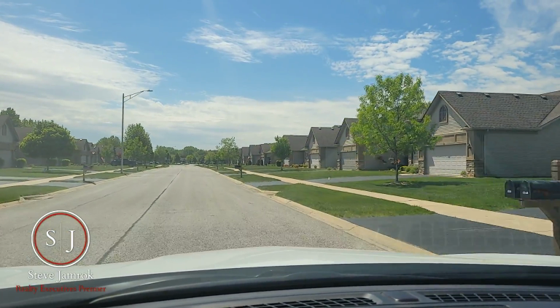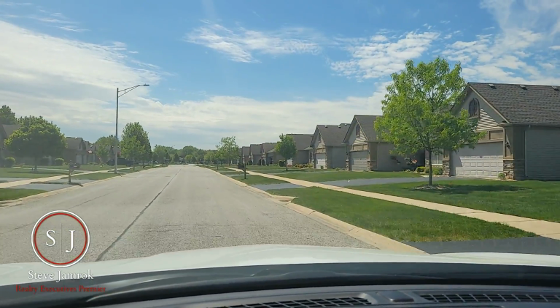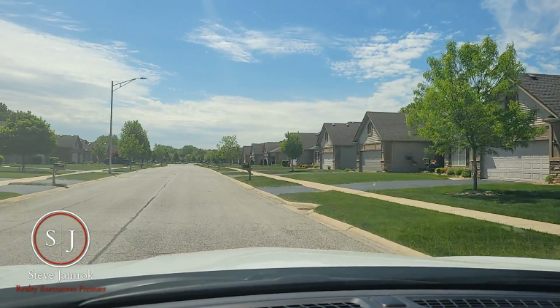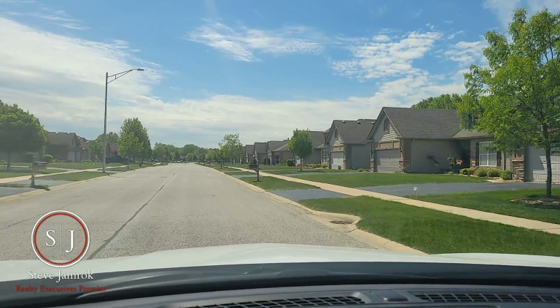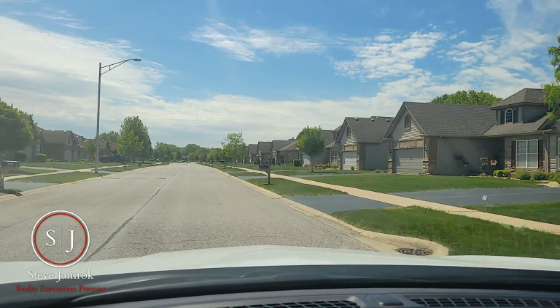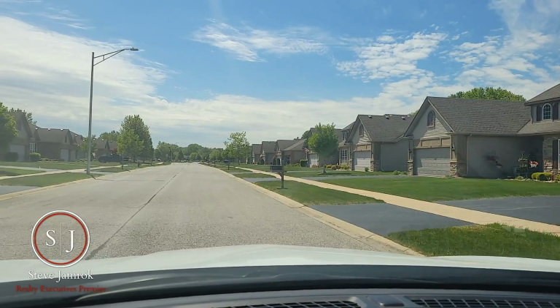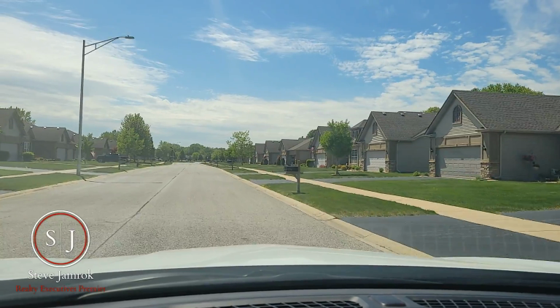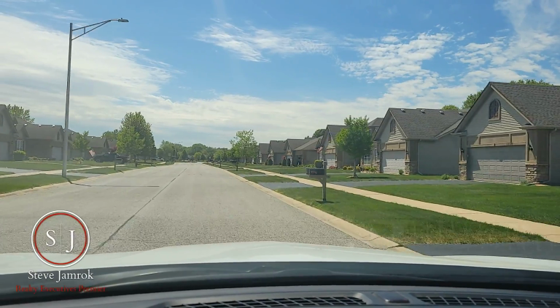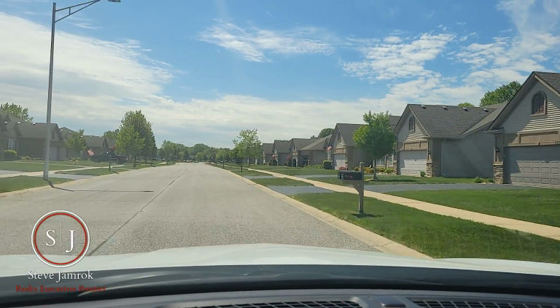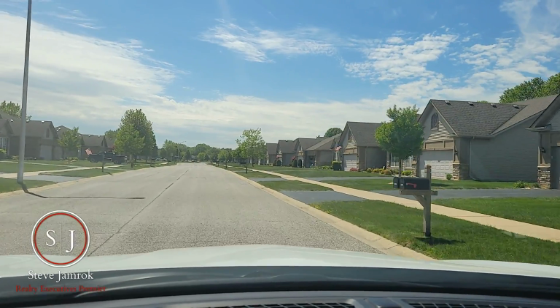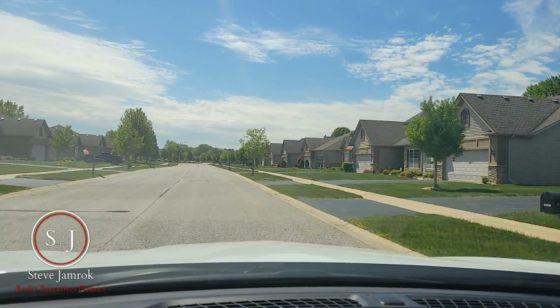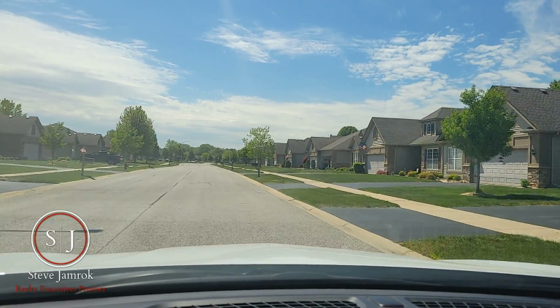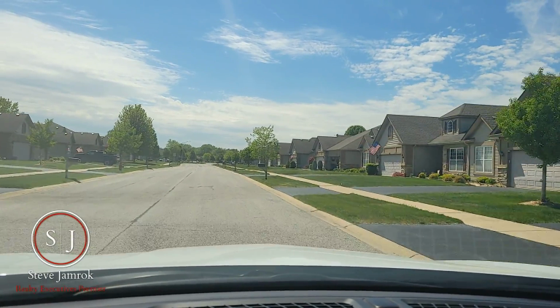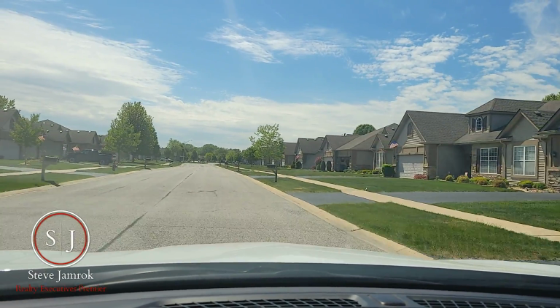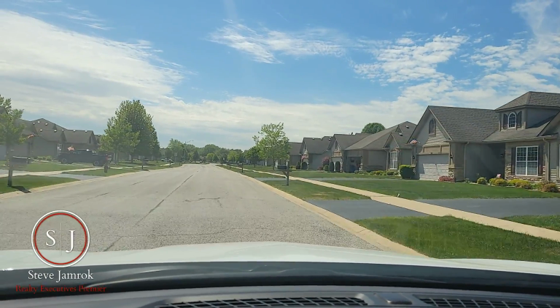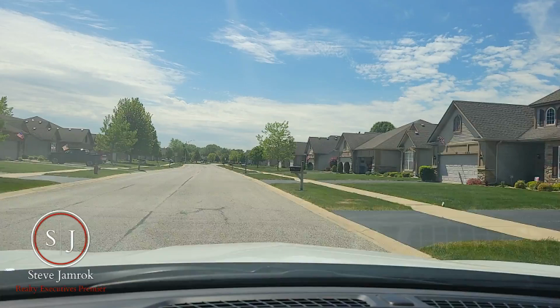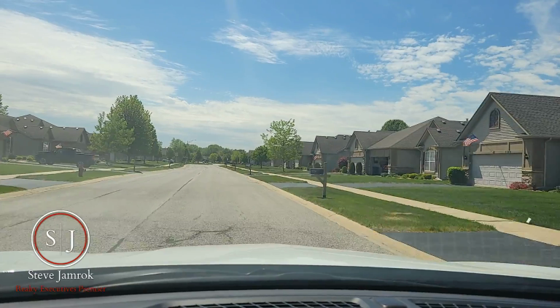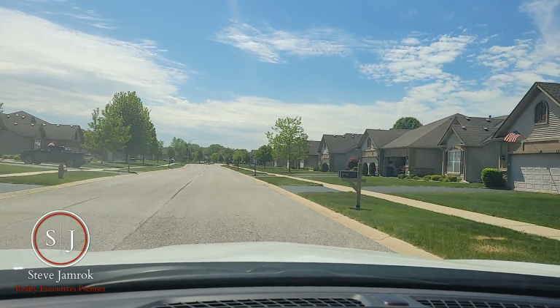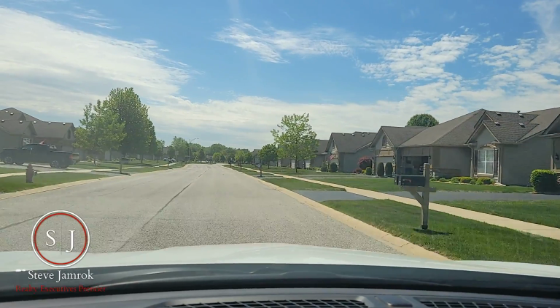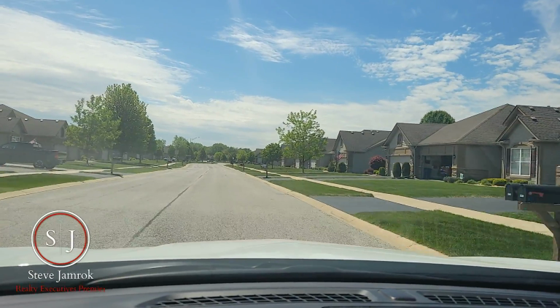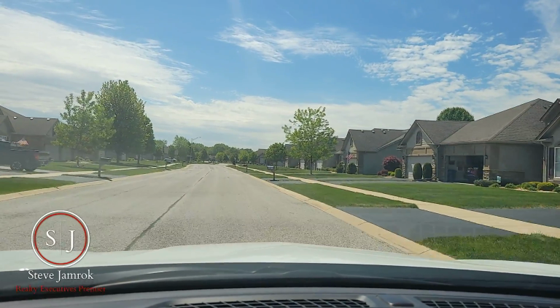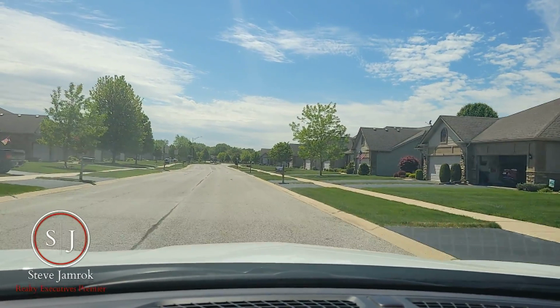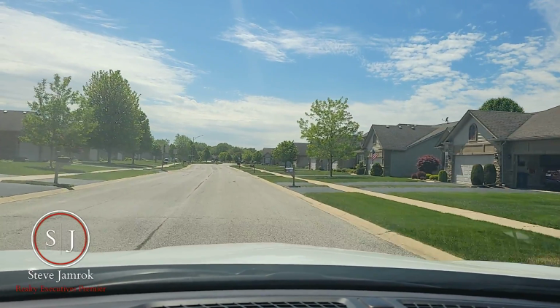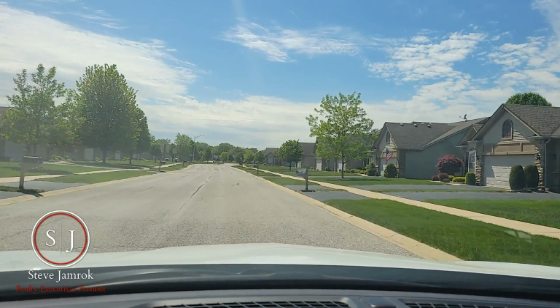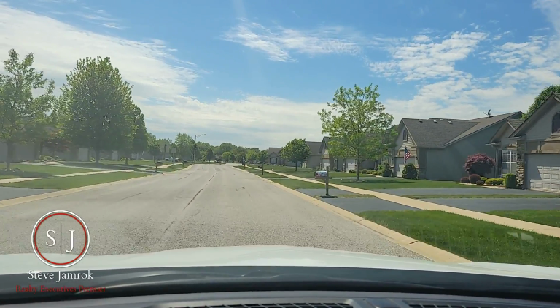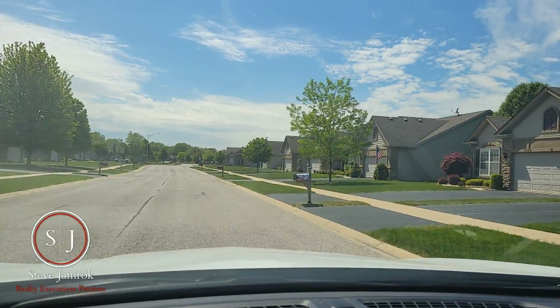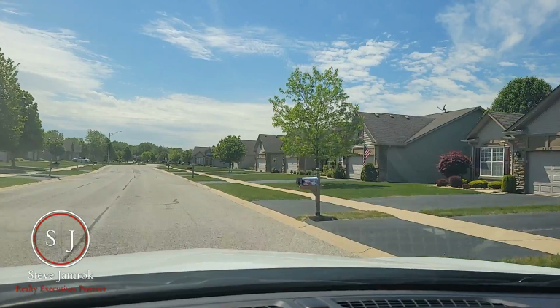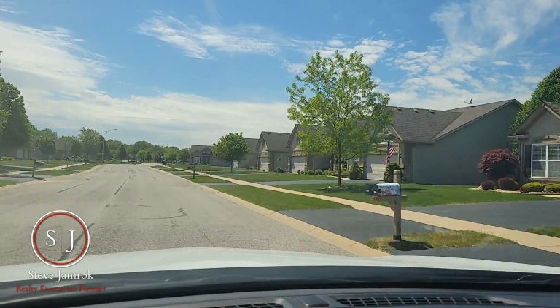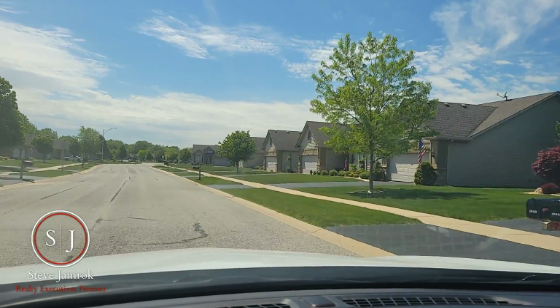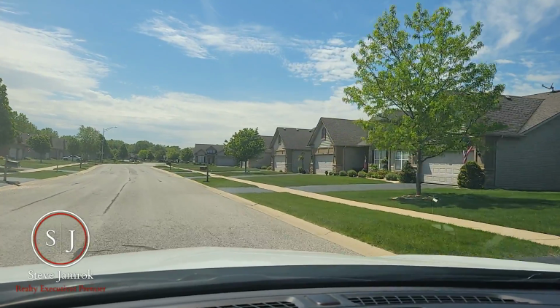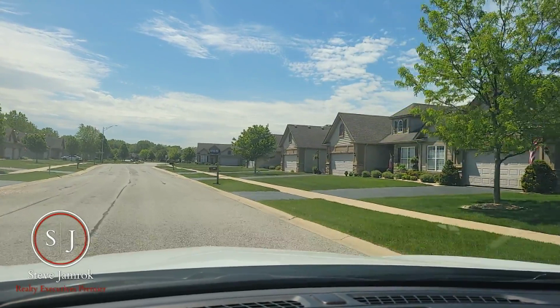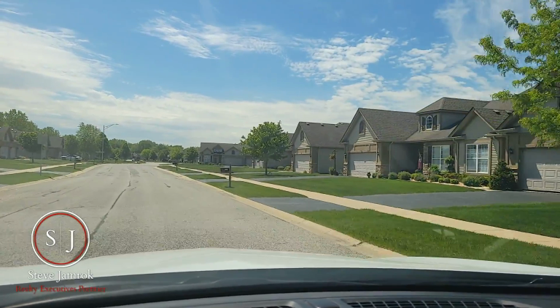The other thing I really love about this location and the subdivision — they did a great job designing it. They kind of put it right in the middle of some mature trees and forested areas, so it really gives you a sense of seclusion, even though you are close to everything here.